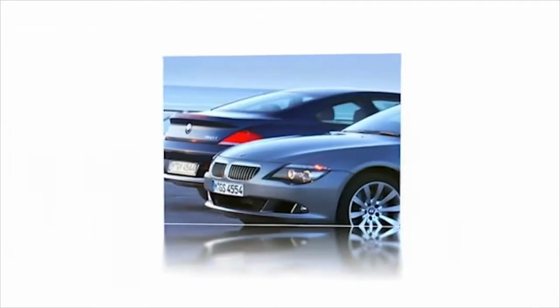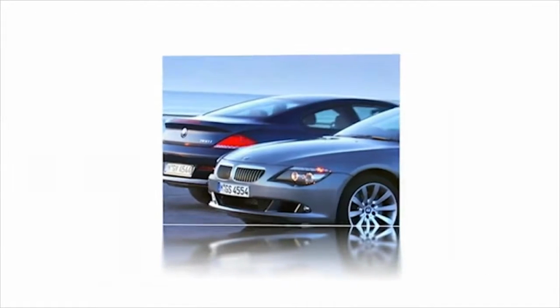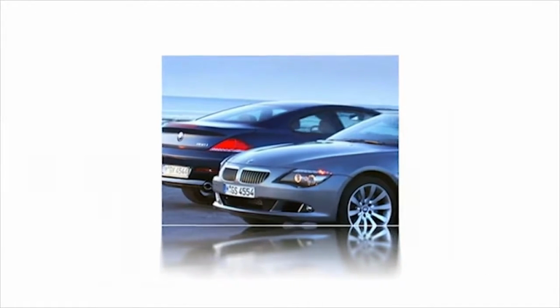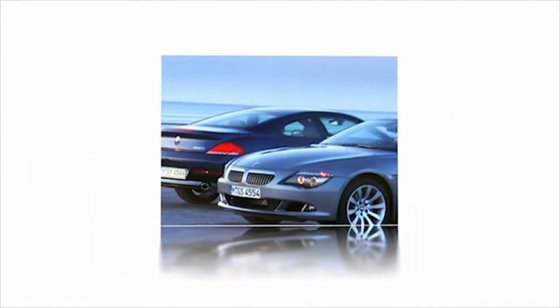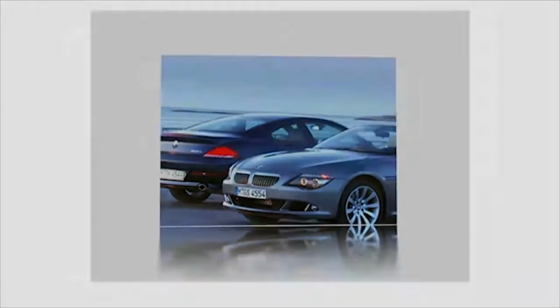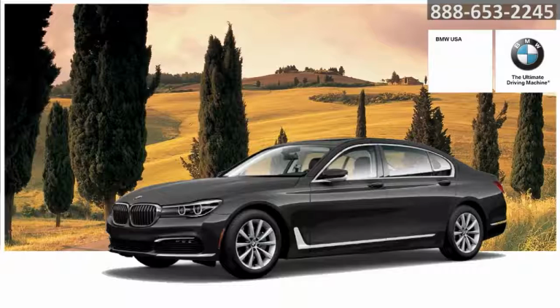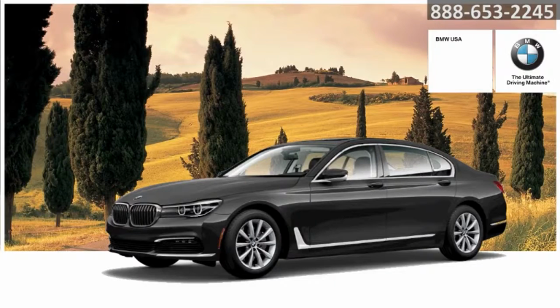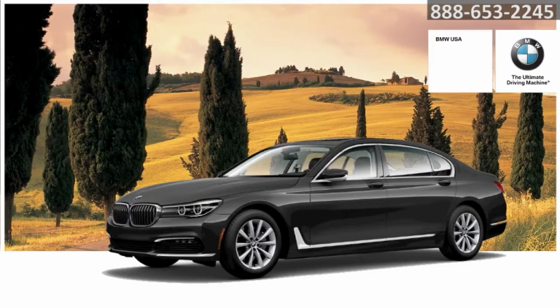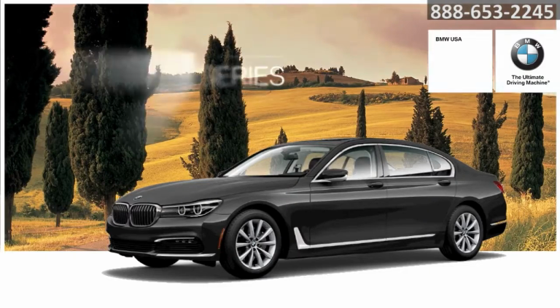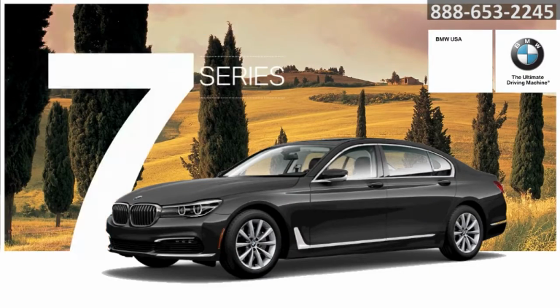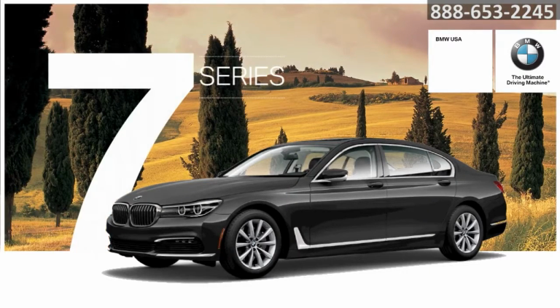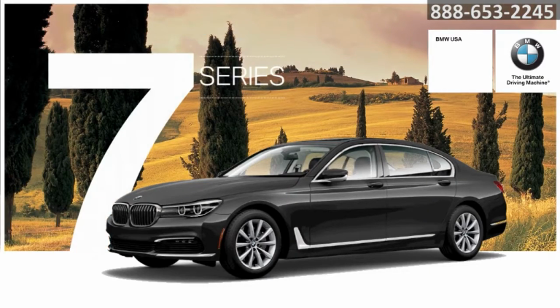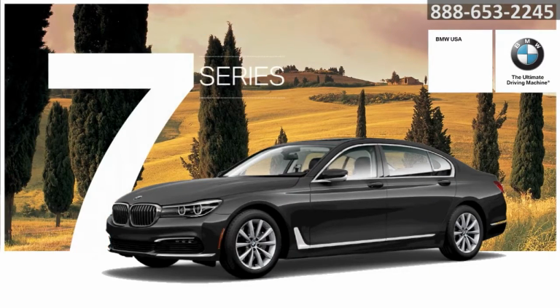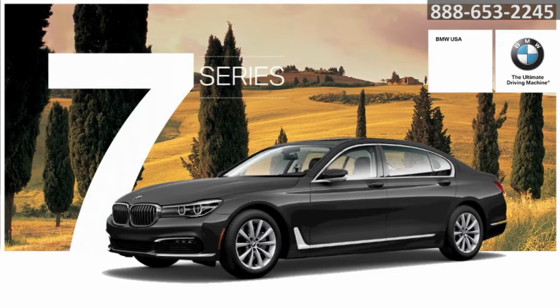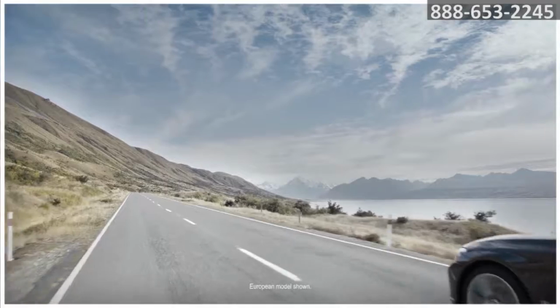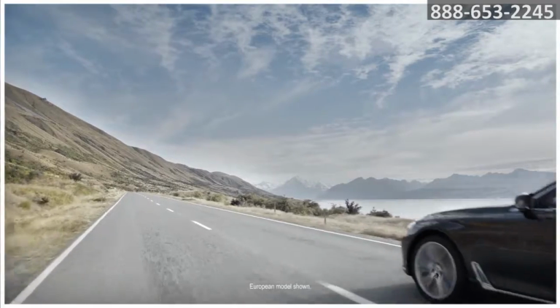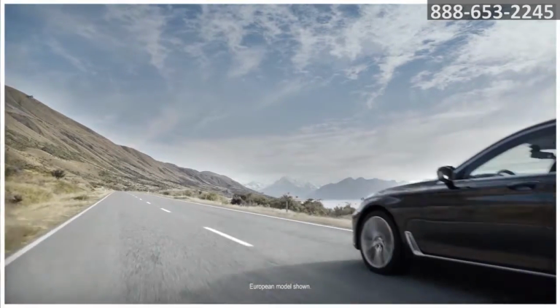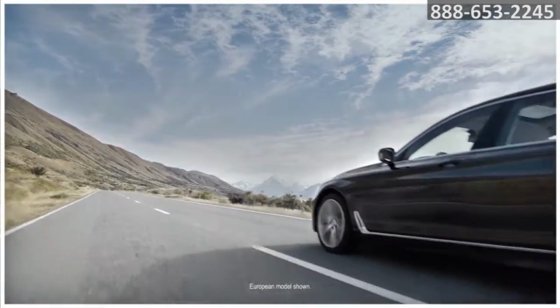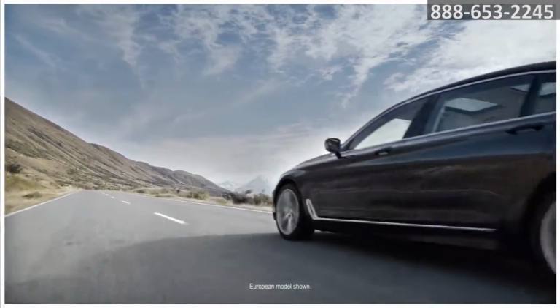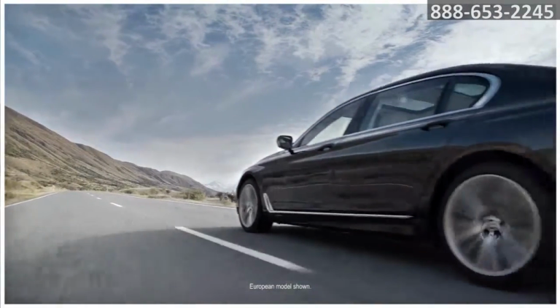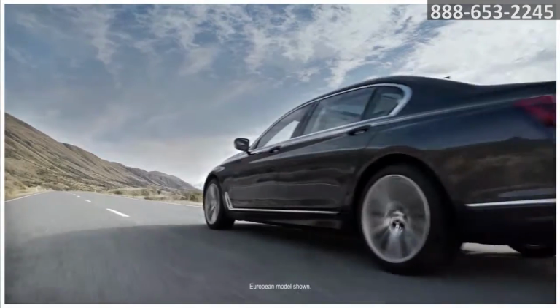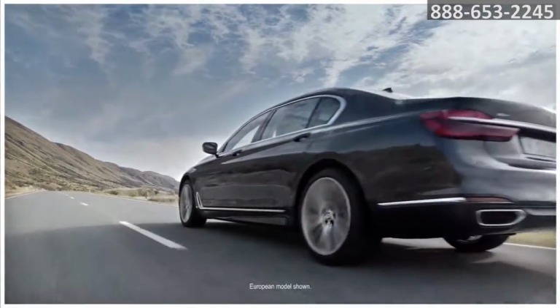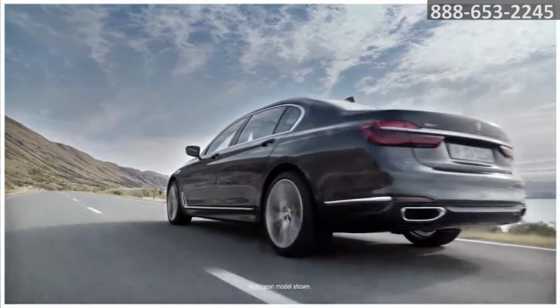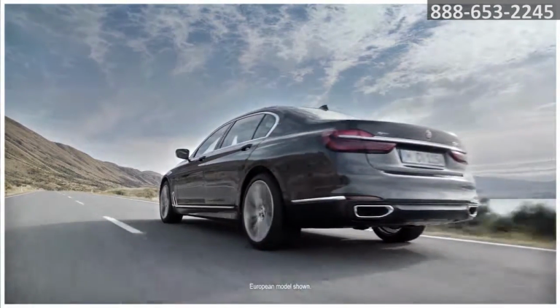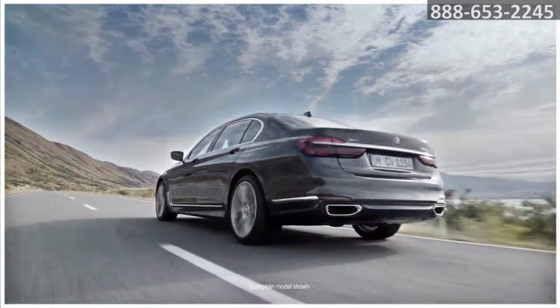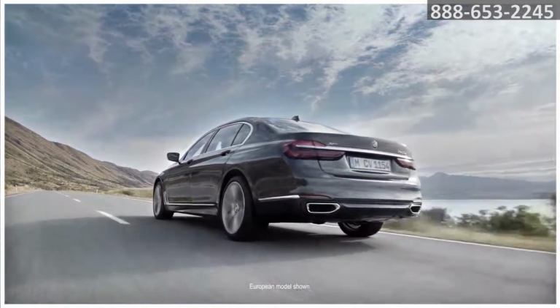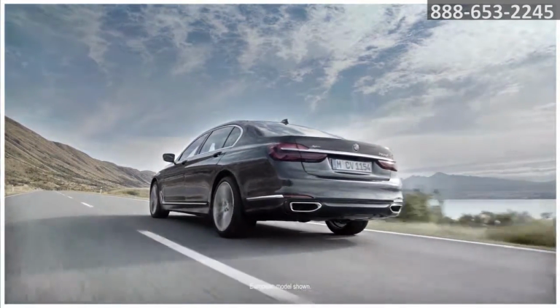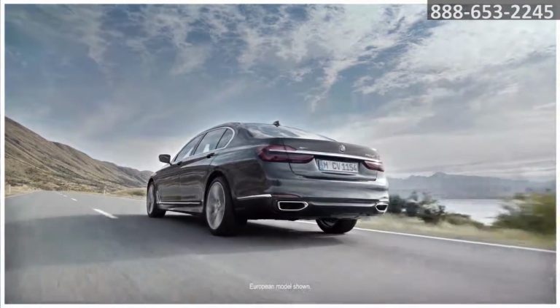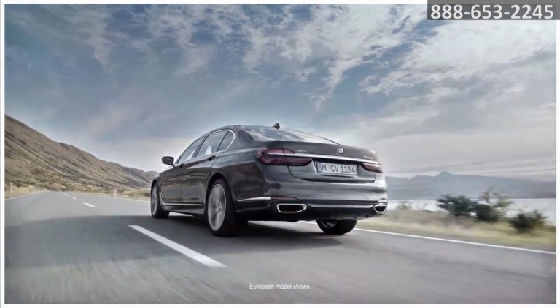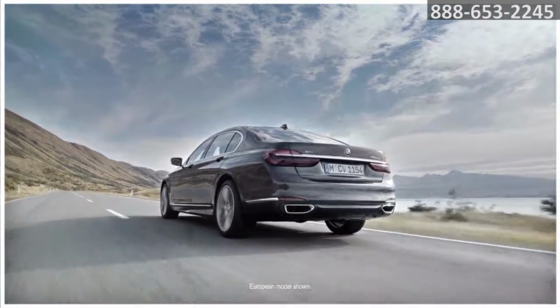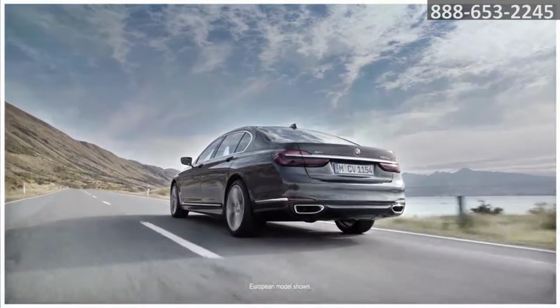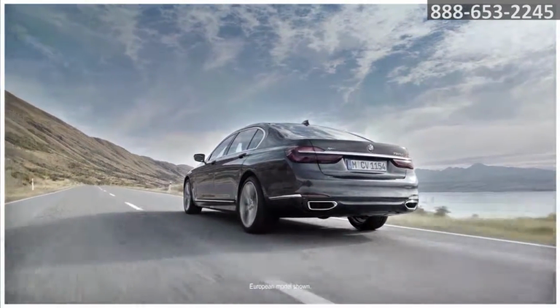Here's the vehicle for you. Delivering new highs in technology, comfort and performance, the future of luxury travel has arrived in the BMW 7 Series.